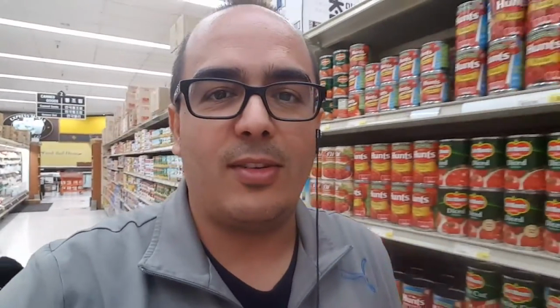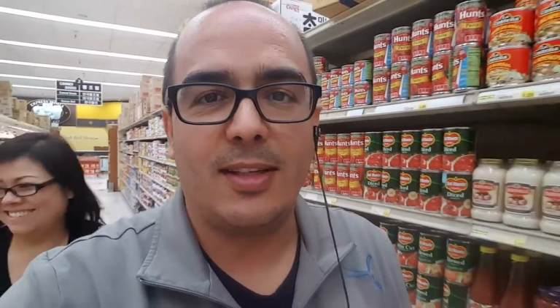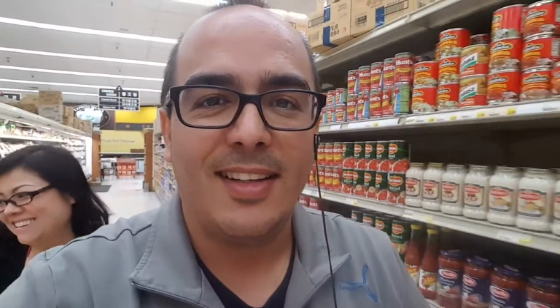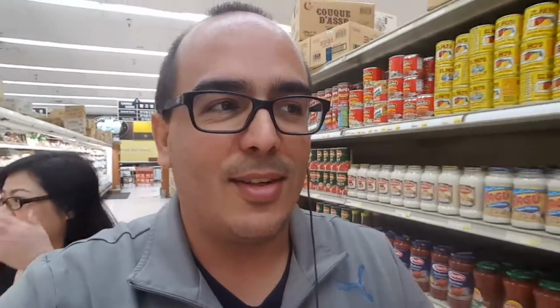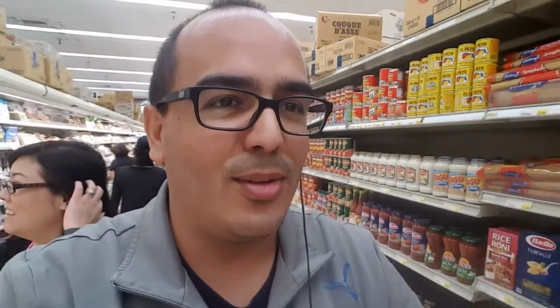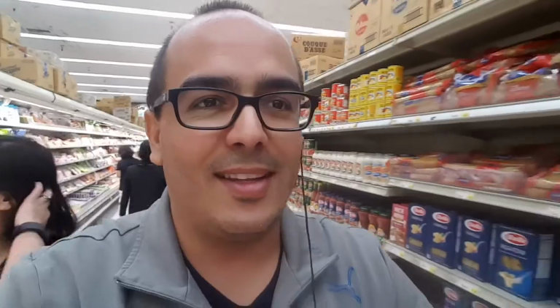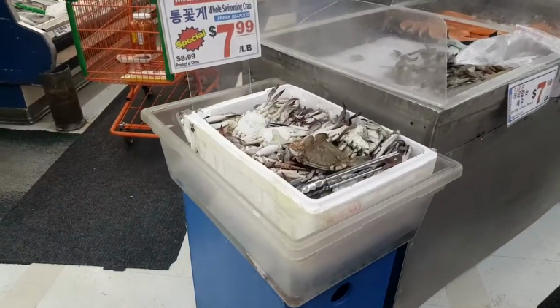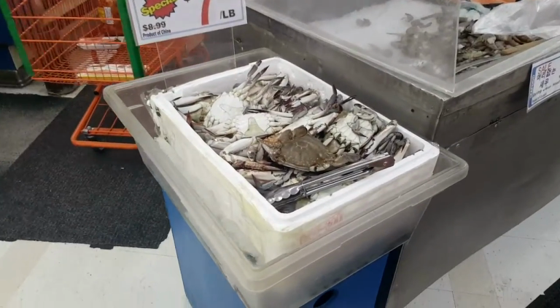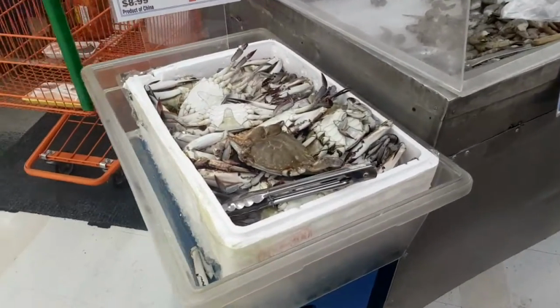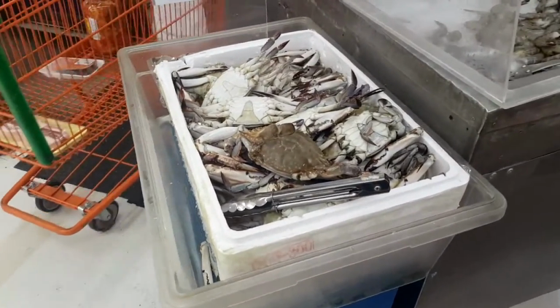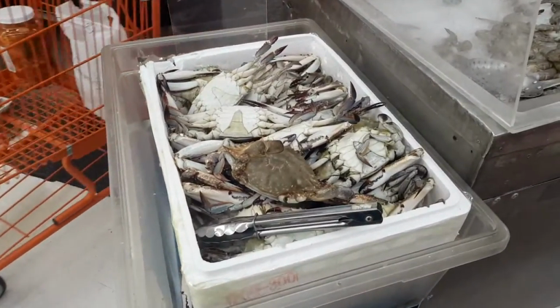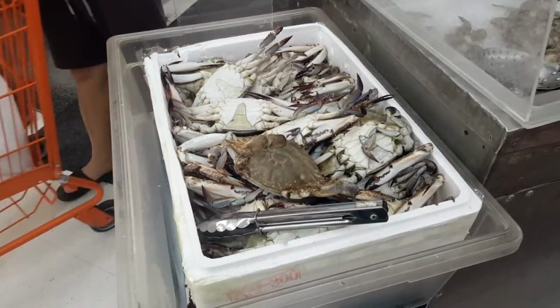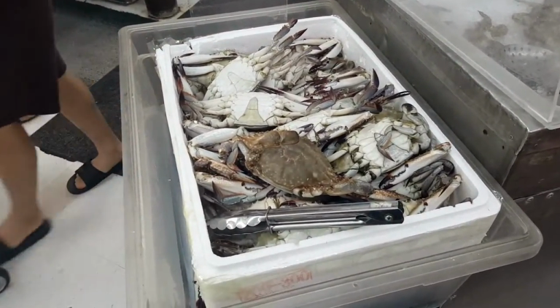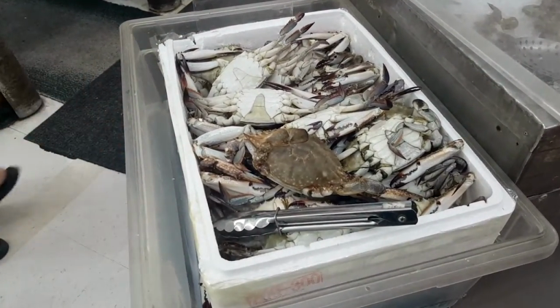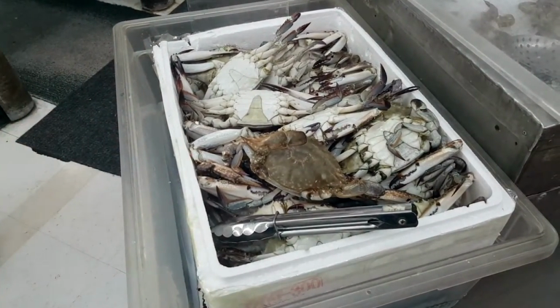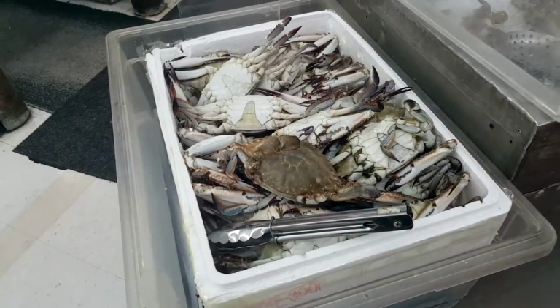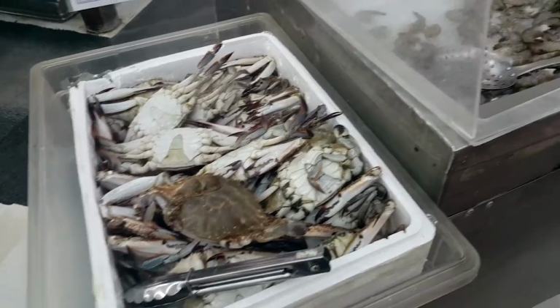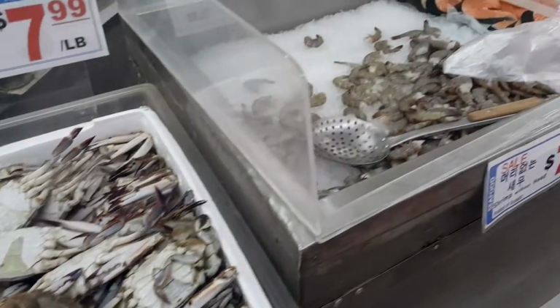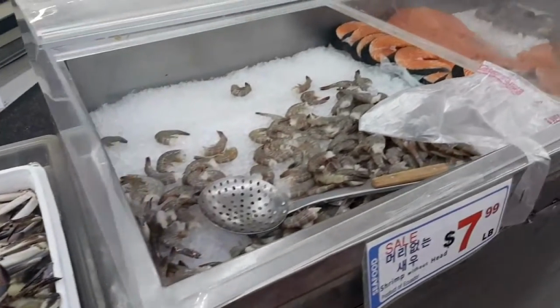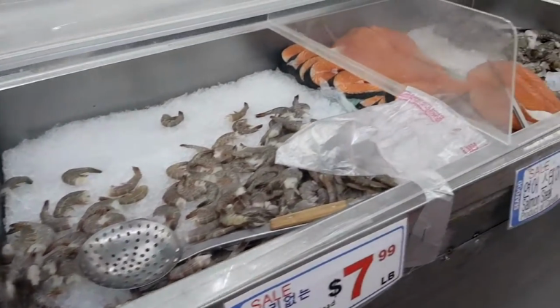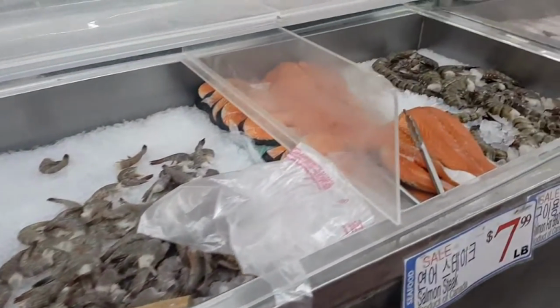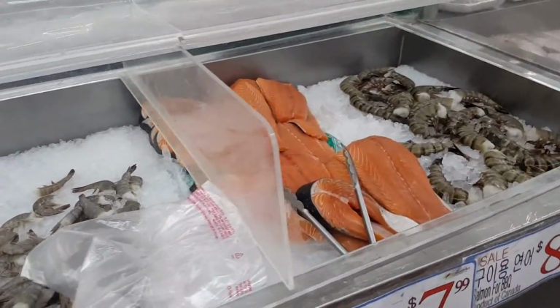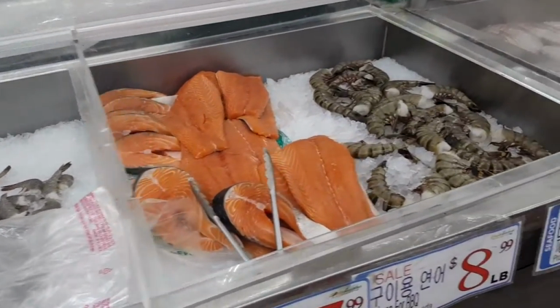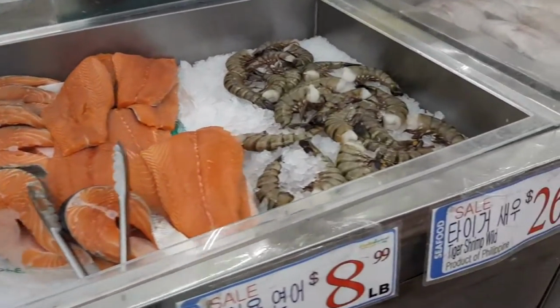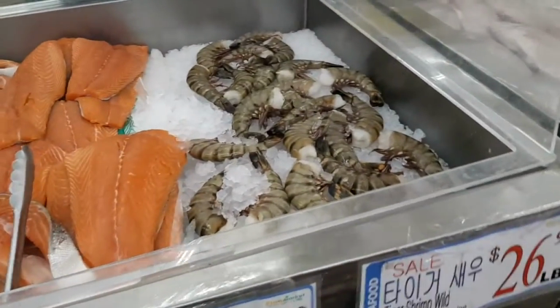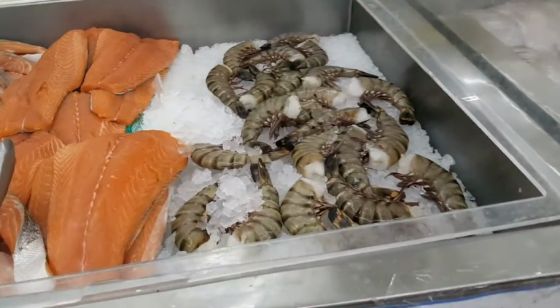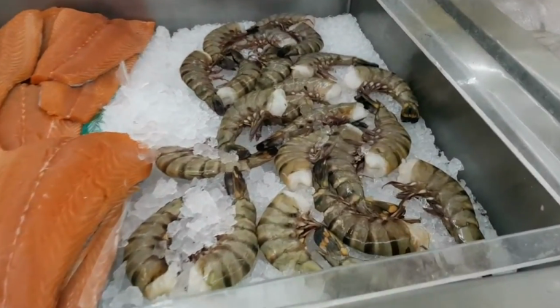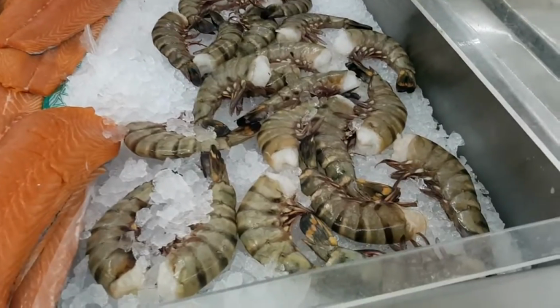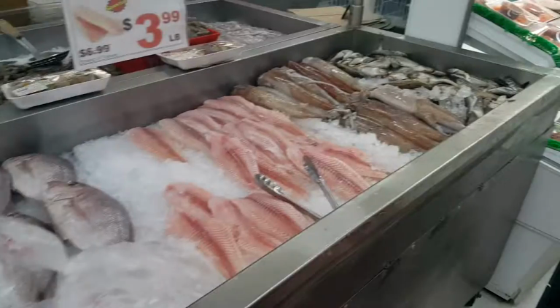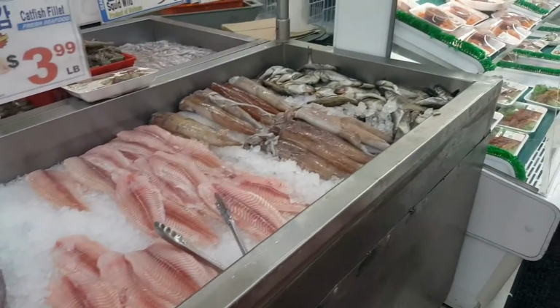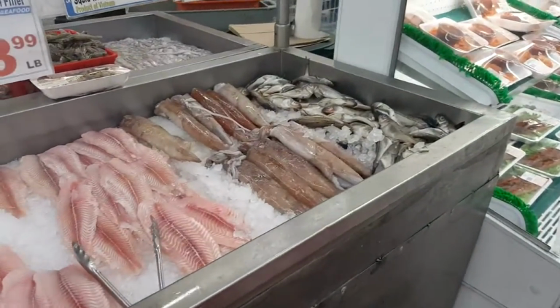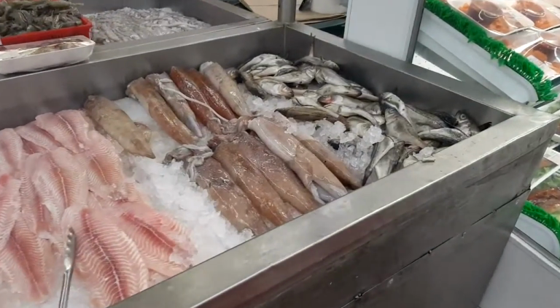I'll show you some of that. This is the kind of seafood you'll find: here's some crab, shrimp, salmon, big tiger shrimp, and squid.